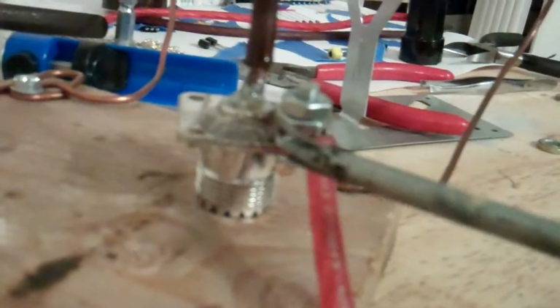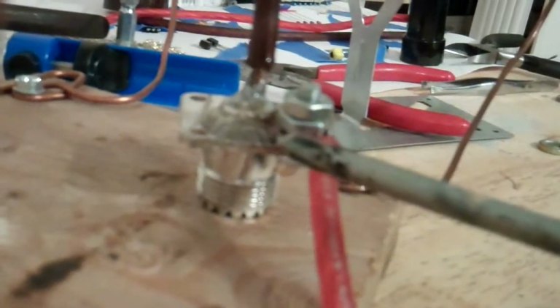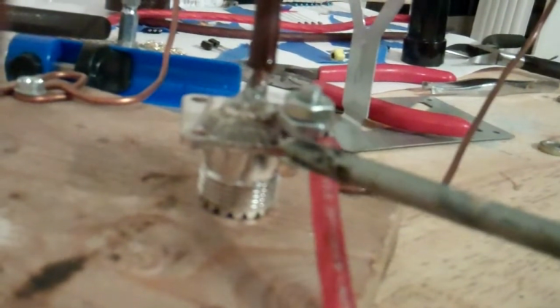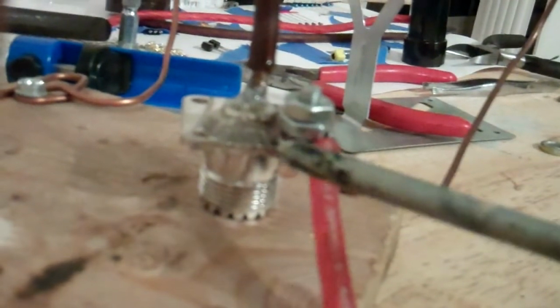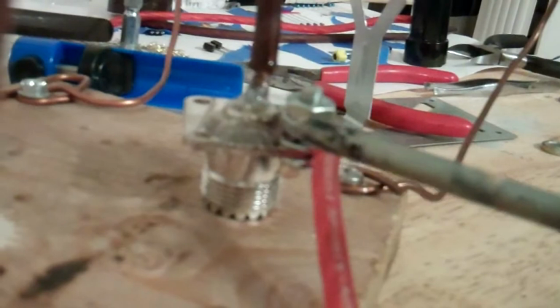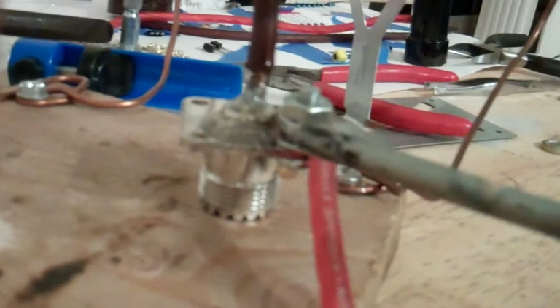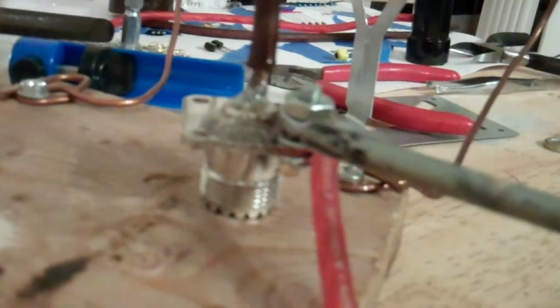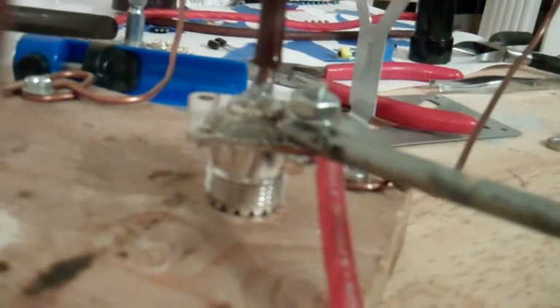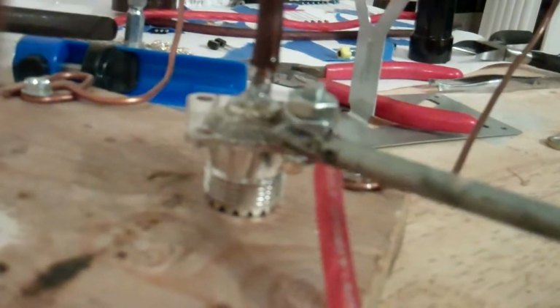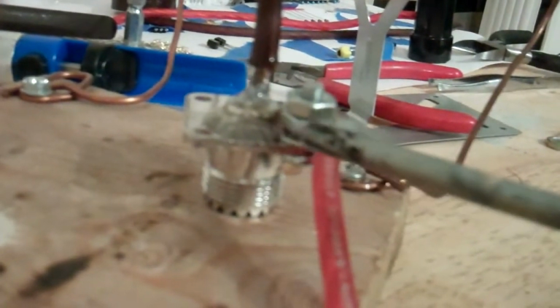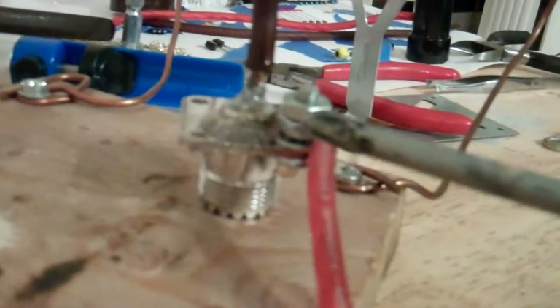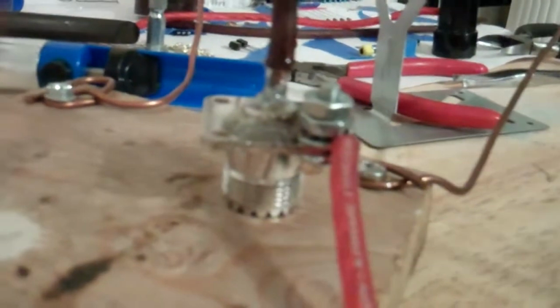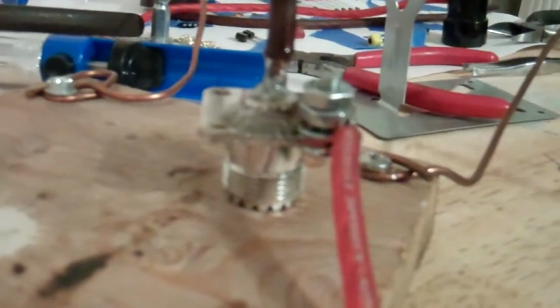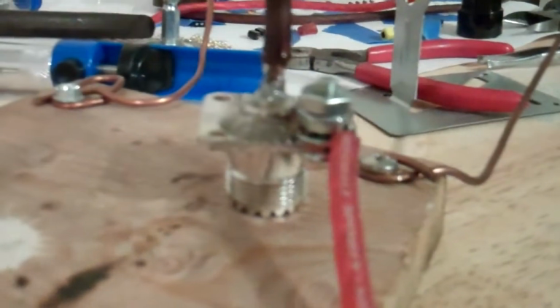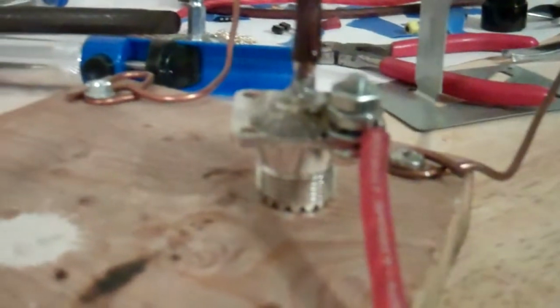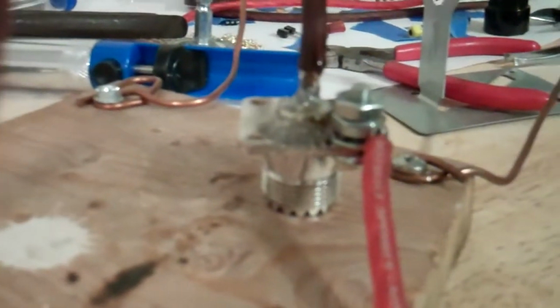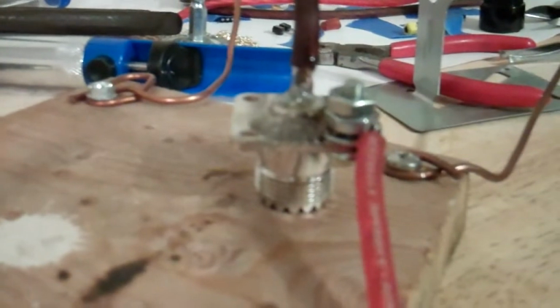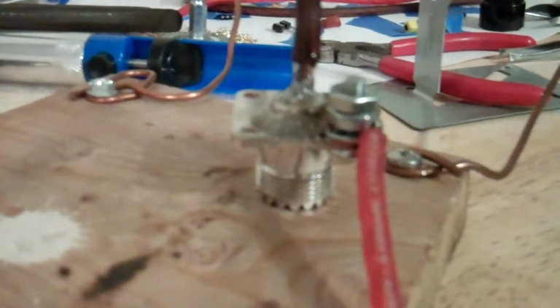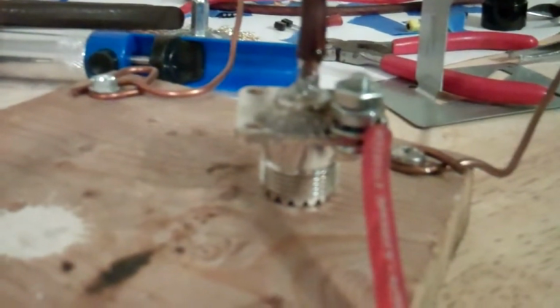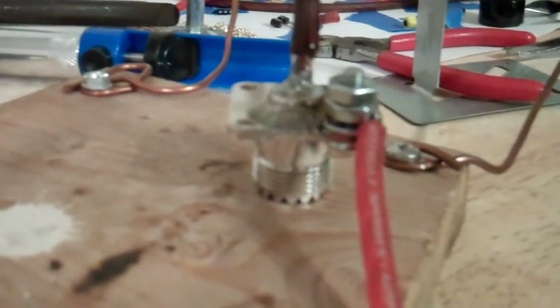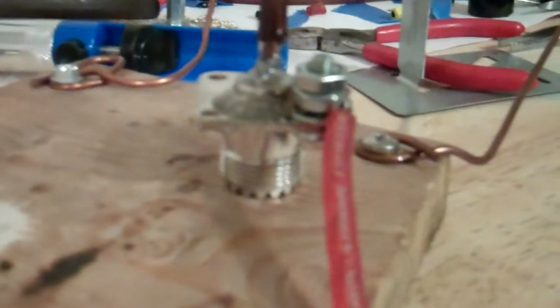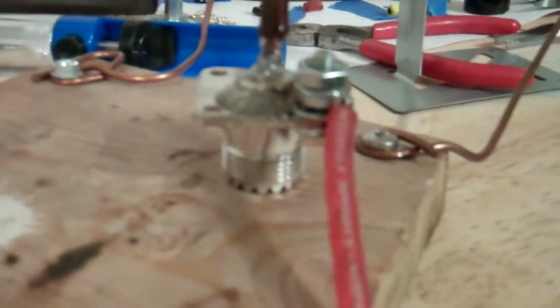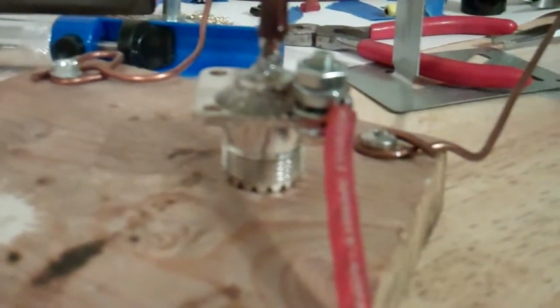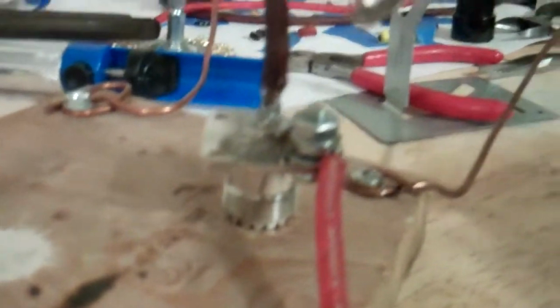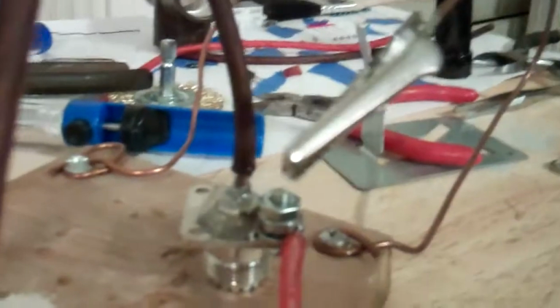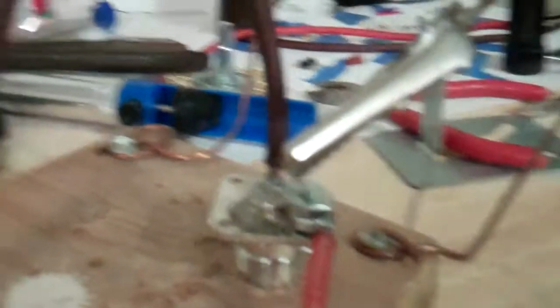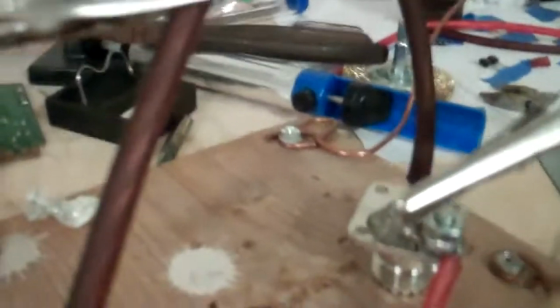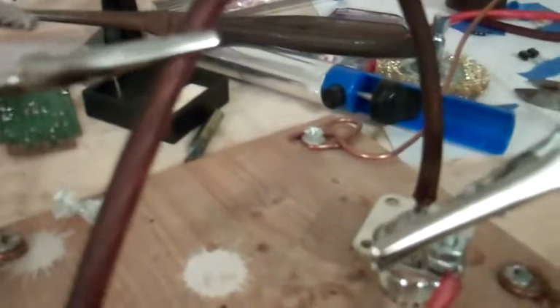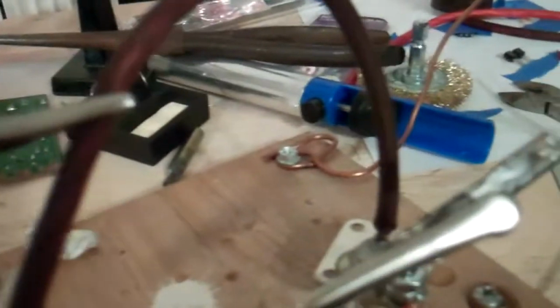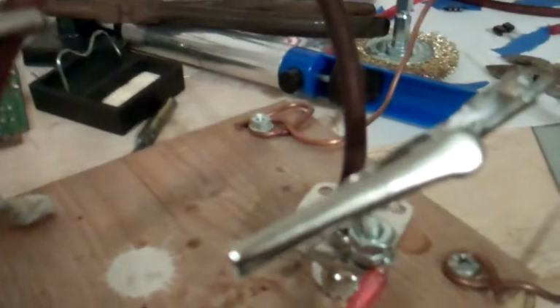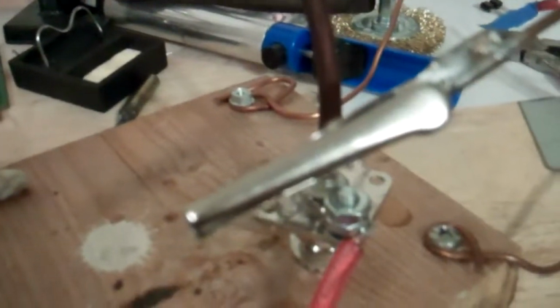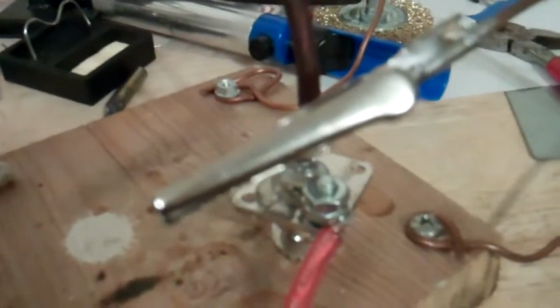There's a washer down below and the wires above in the middle — you can actually see down below there. I'll take this off and show you what I had to do with this.